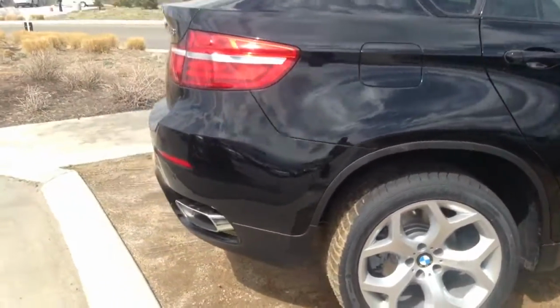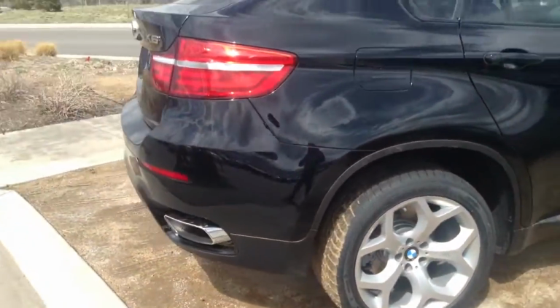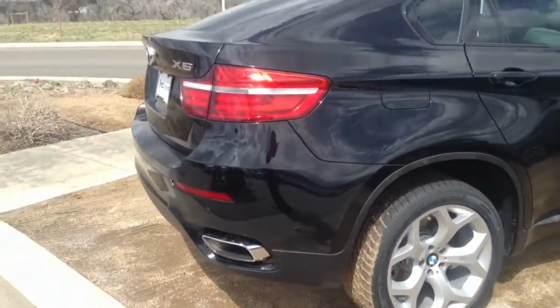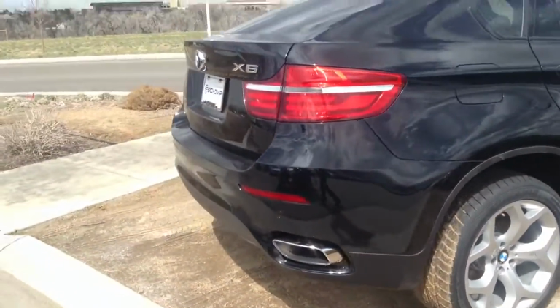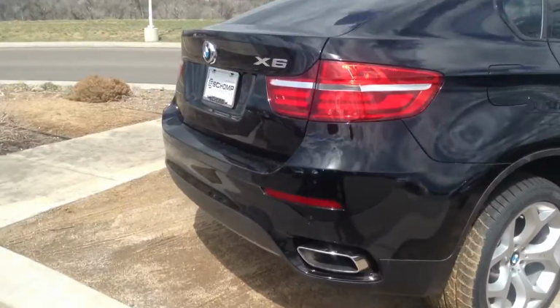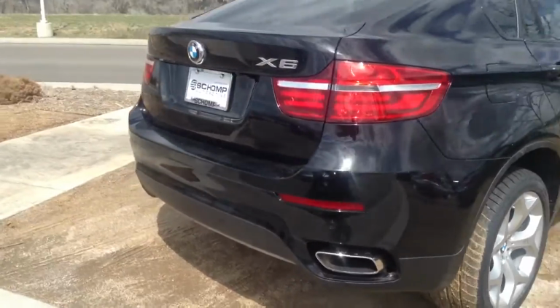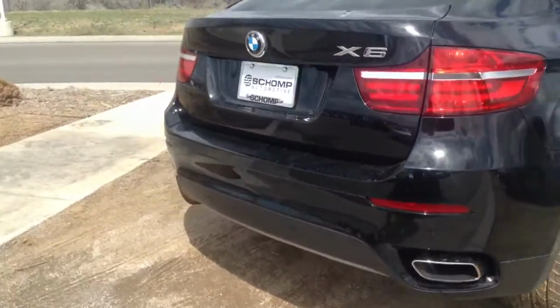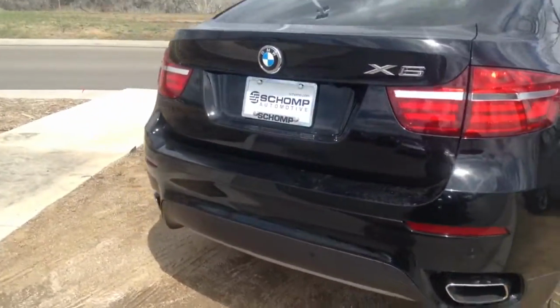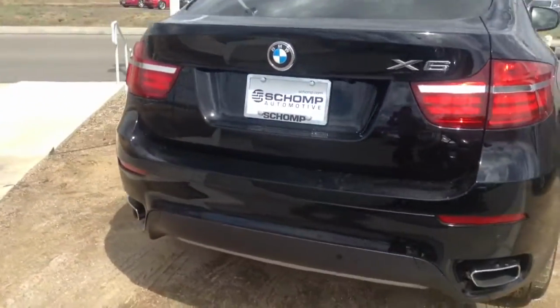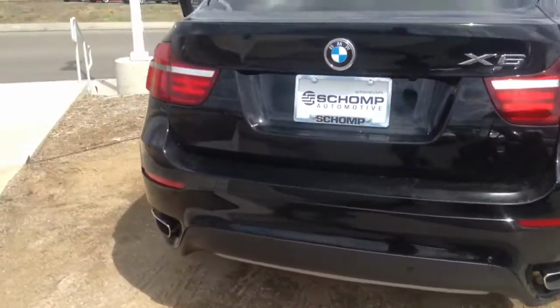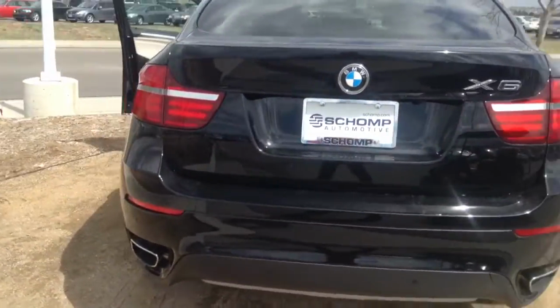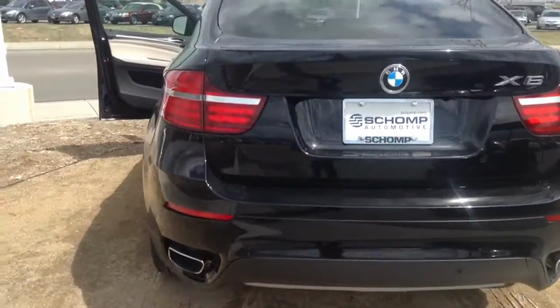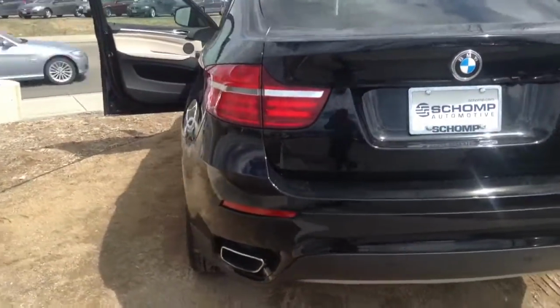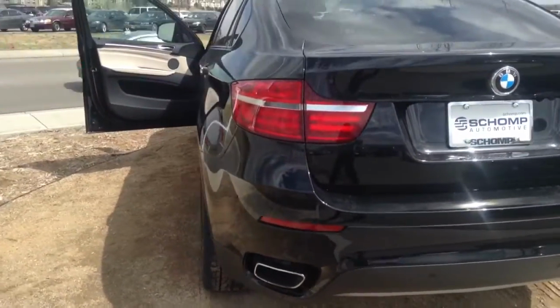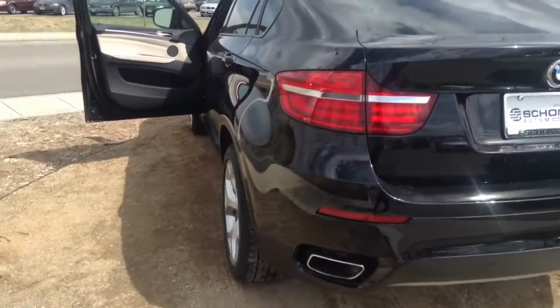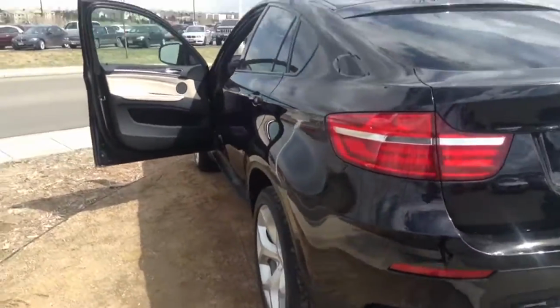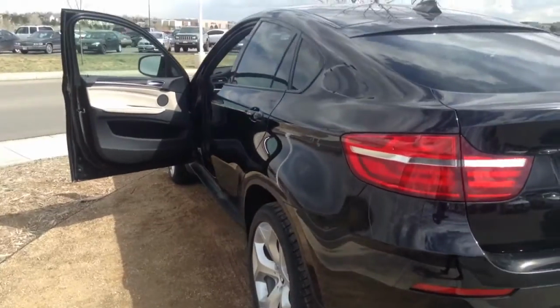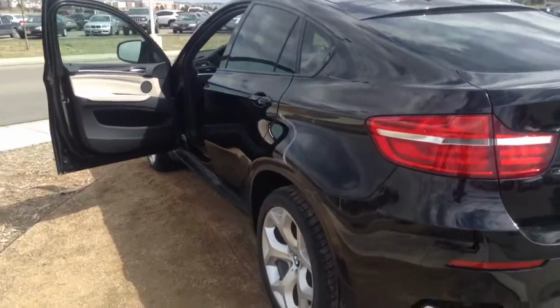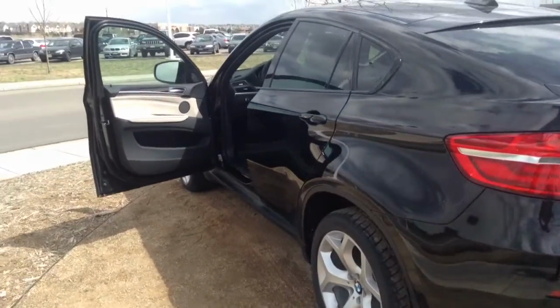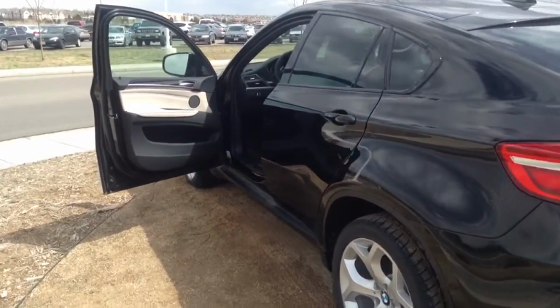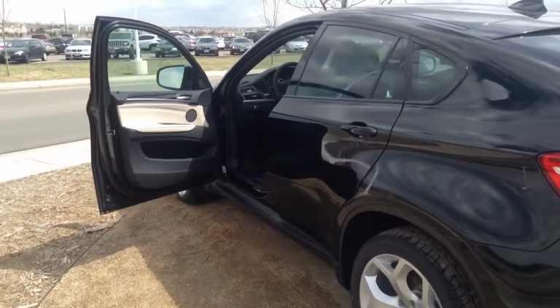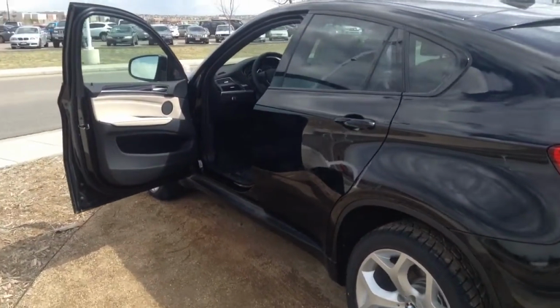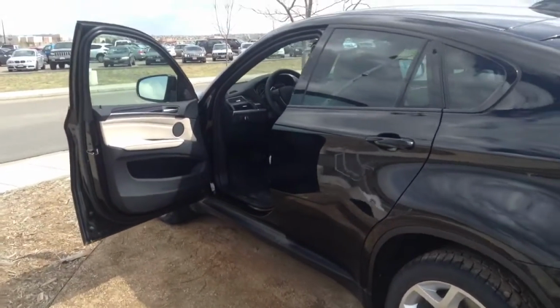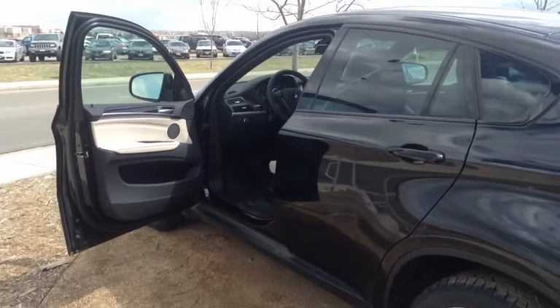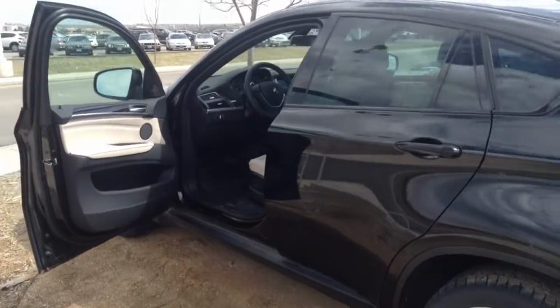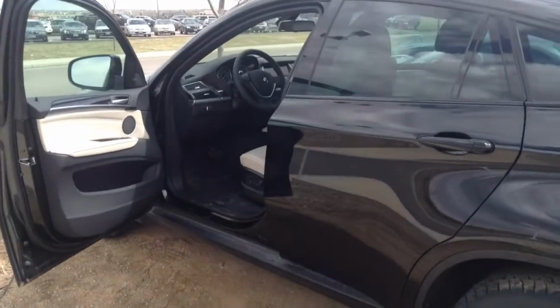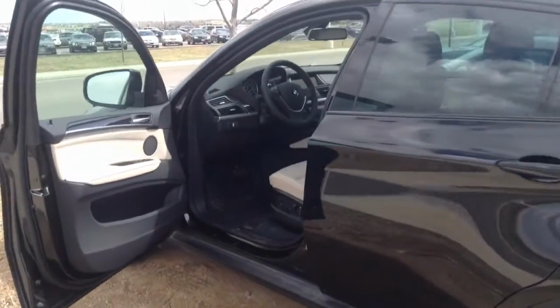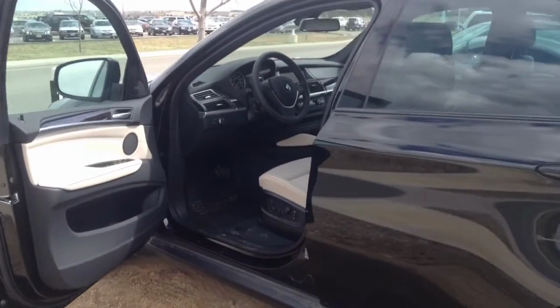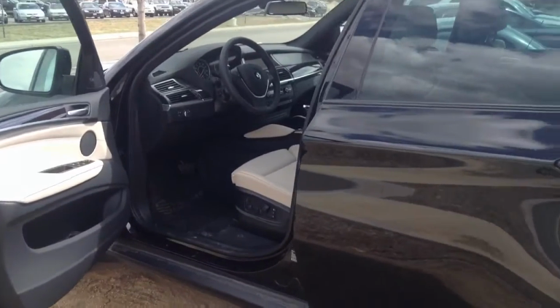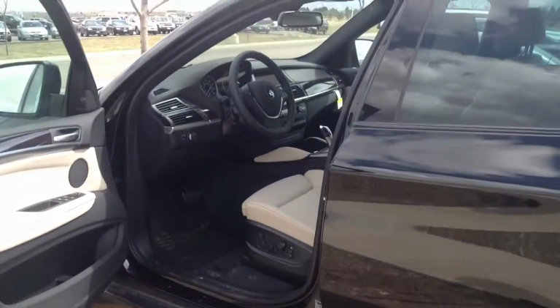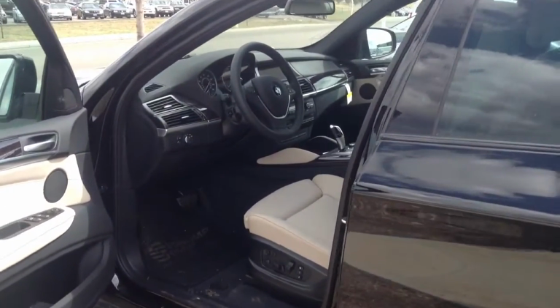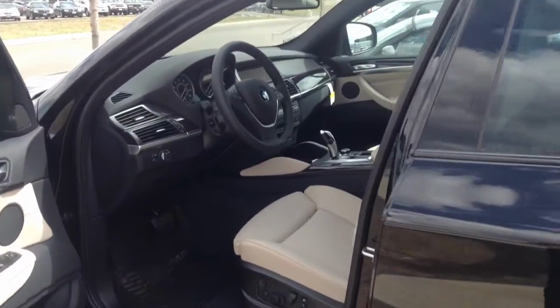A great-looking vehicle, good style all the way around. Lots of cargo space in the rear. Also, just a quick reminder — we are a best-priced dealership, so what that means is you just get our best price right up front on all of our cars. We don't have to worry about negotiating or haggling. Everybody gets the same fair price.